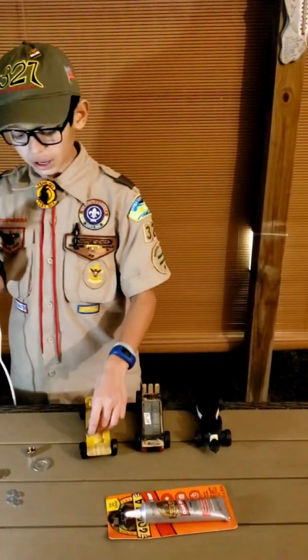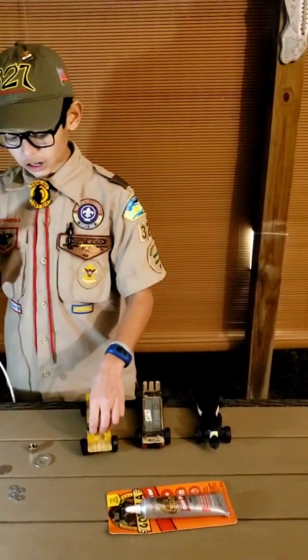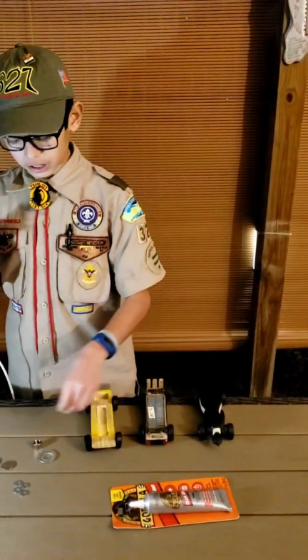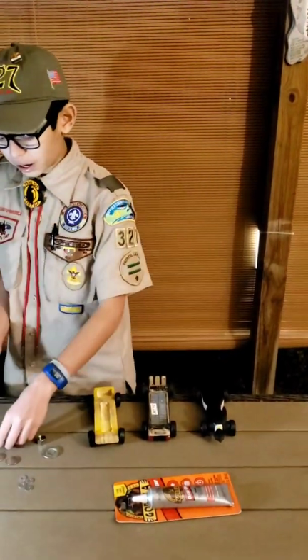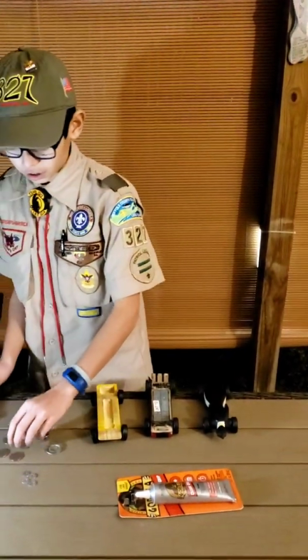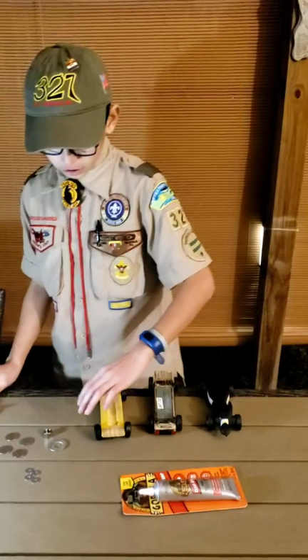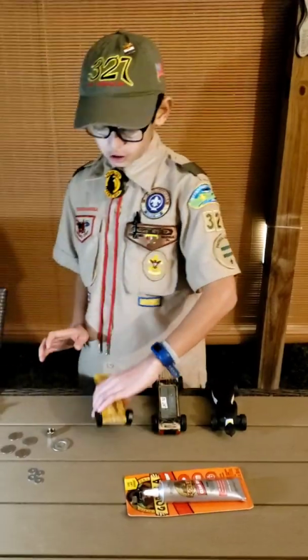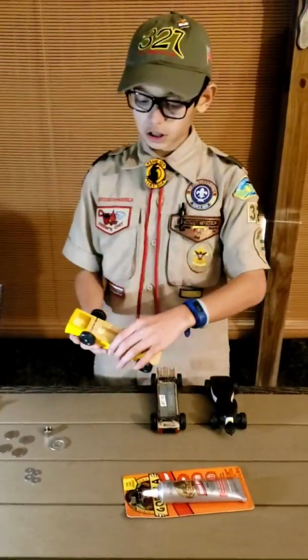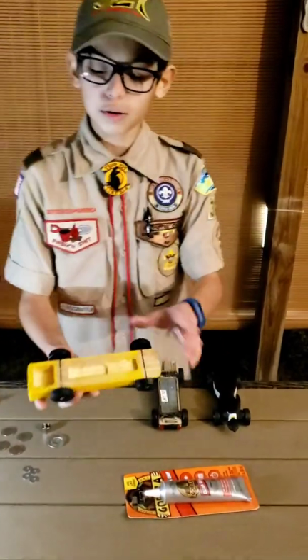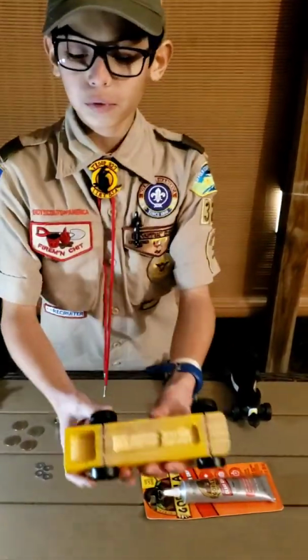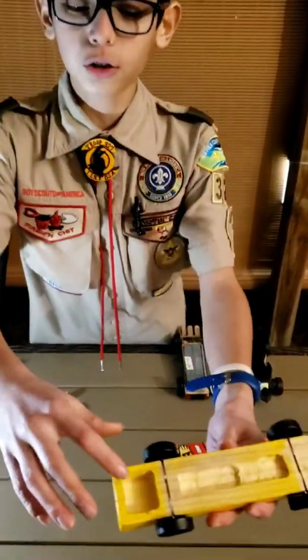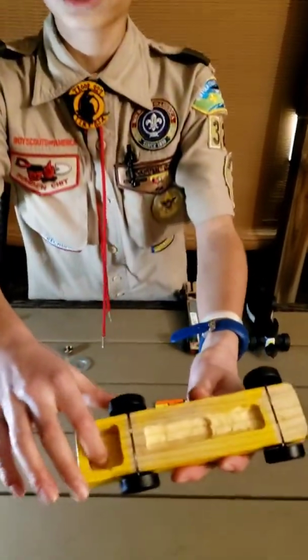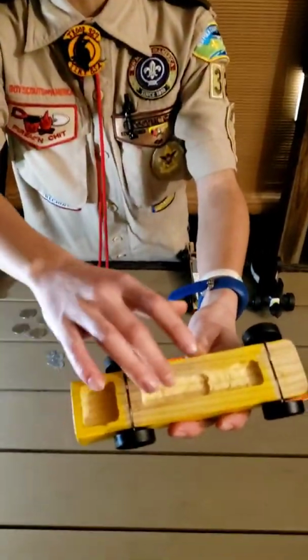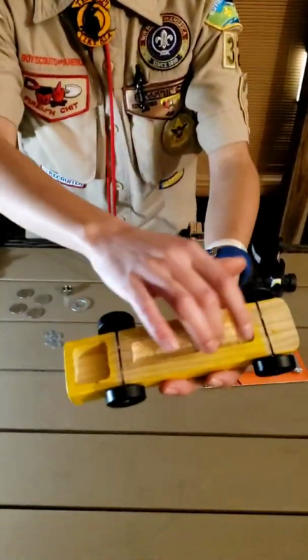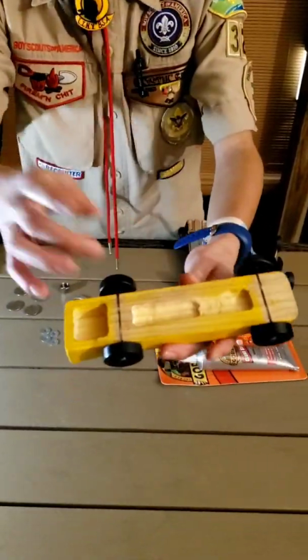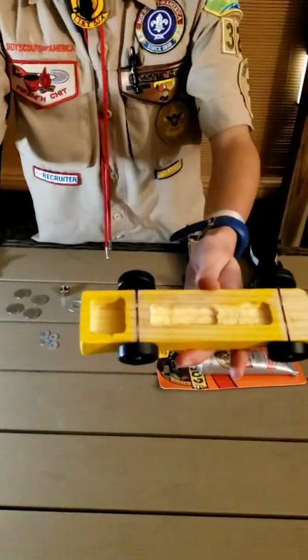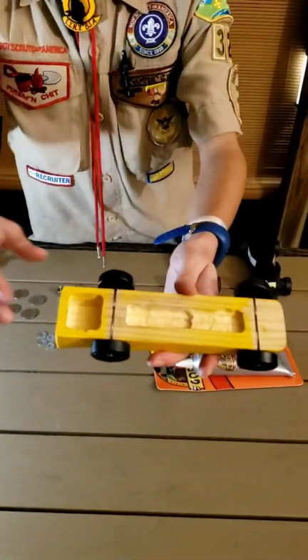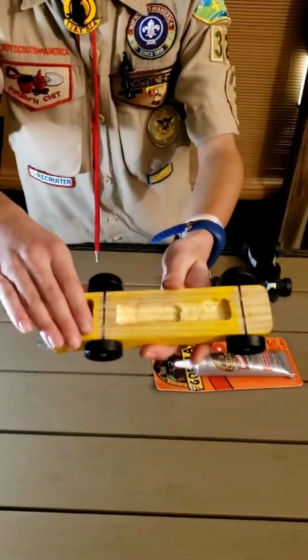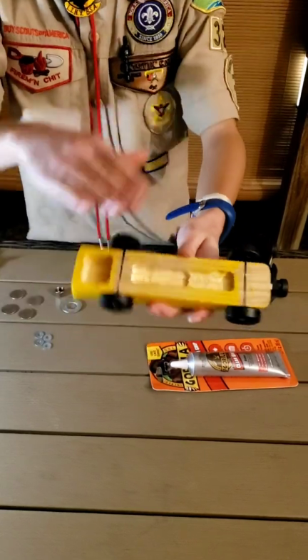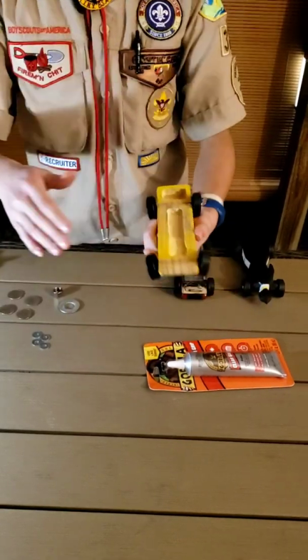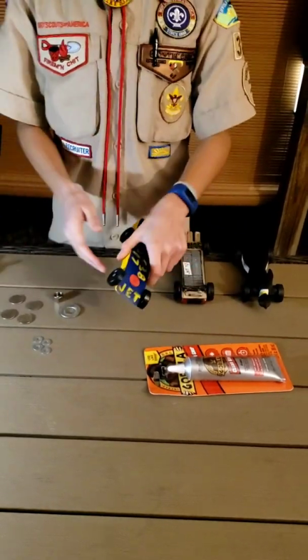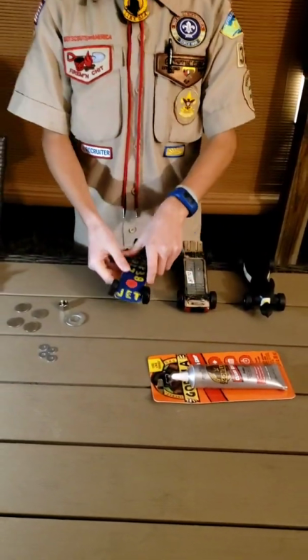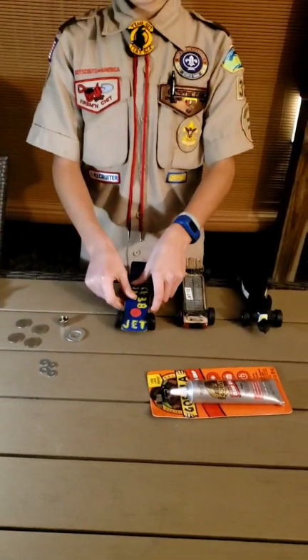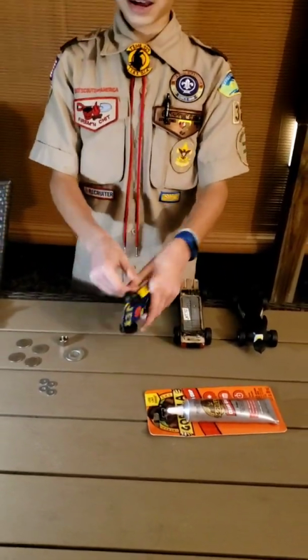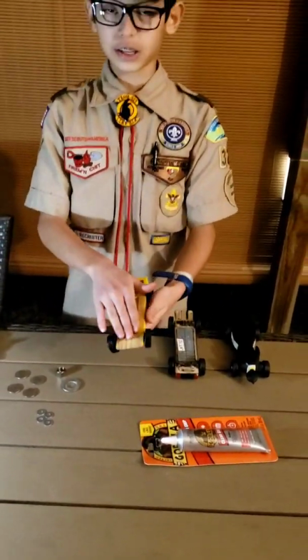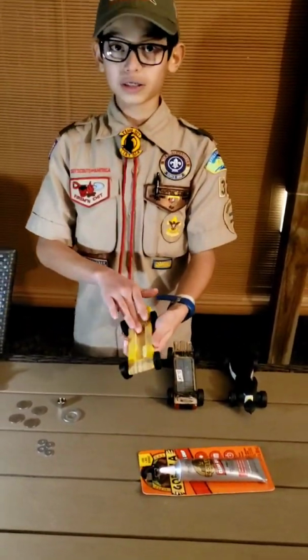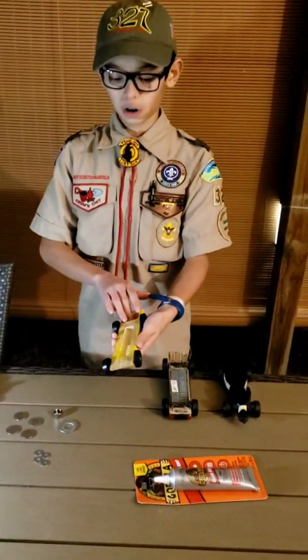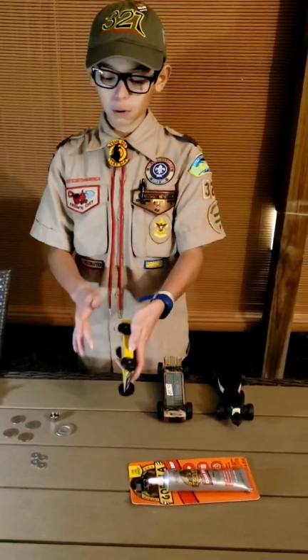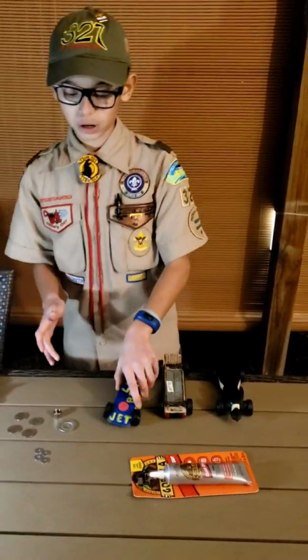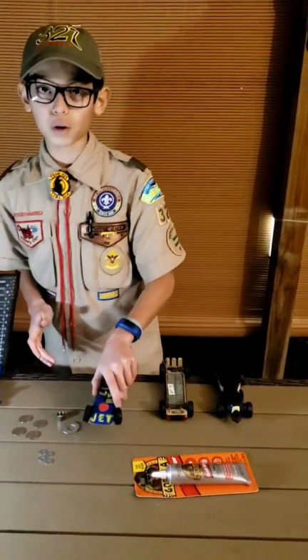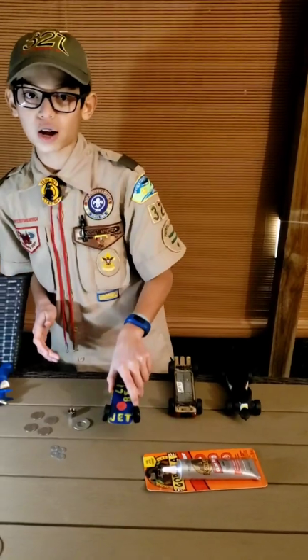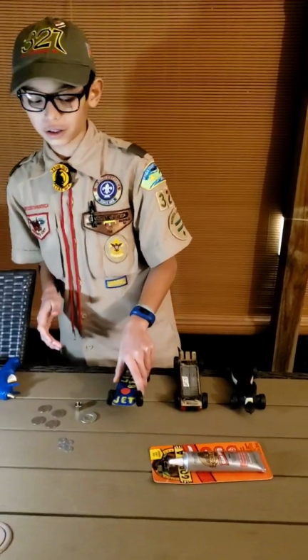As you can see in my car, we have little holes dug into the car, and you can use that so that it's nice and flat and you can't see the weights at all, and it won't rub on the track either.